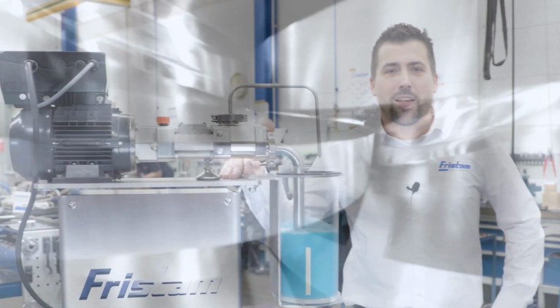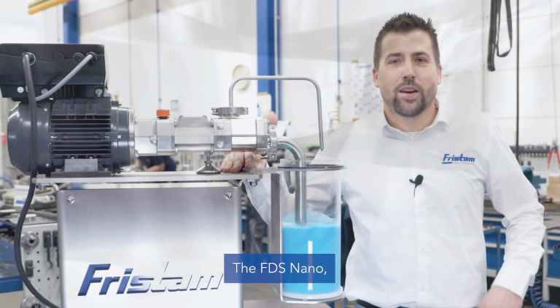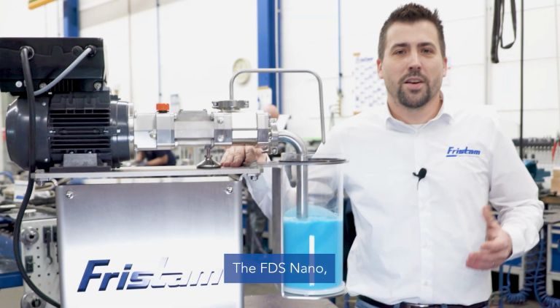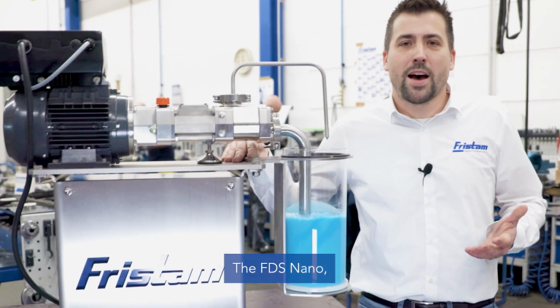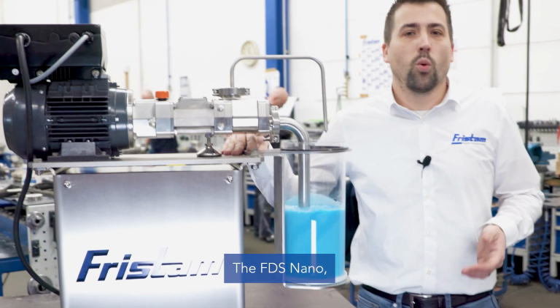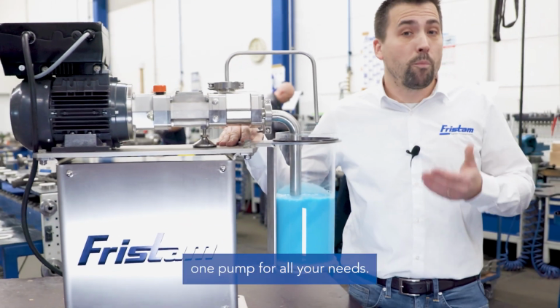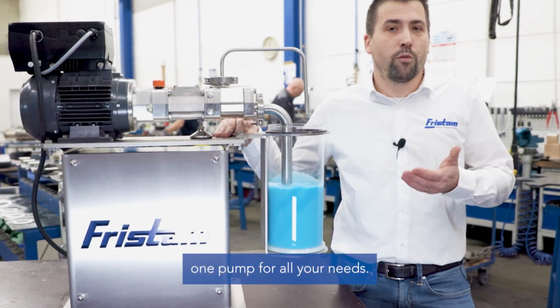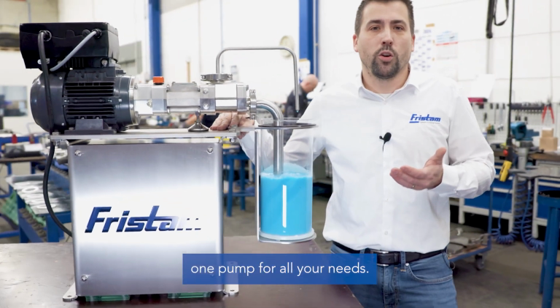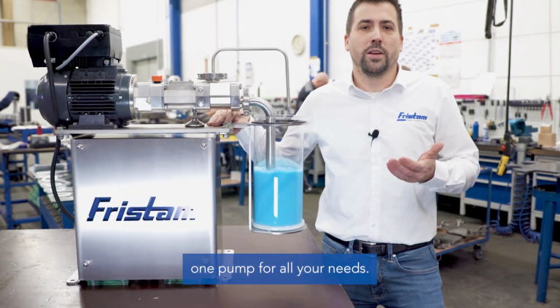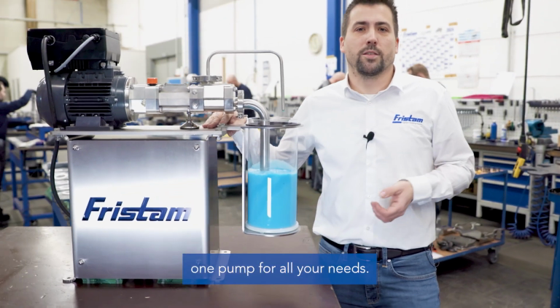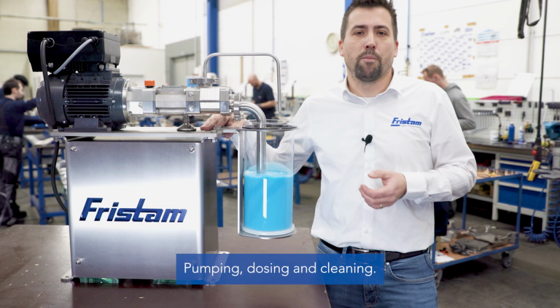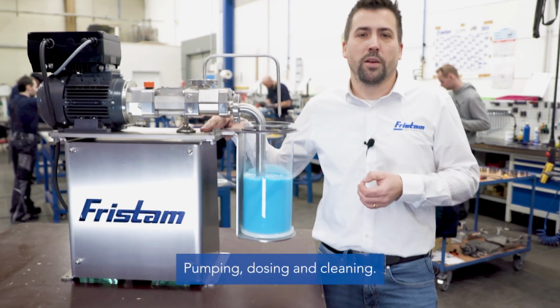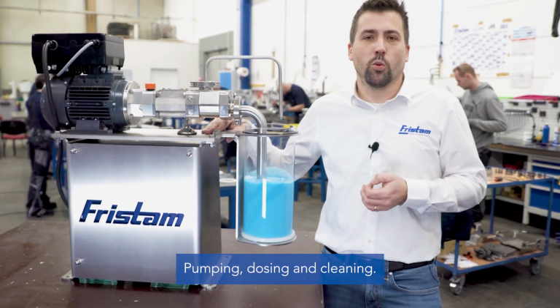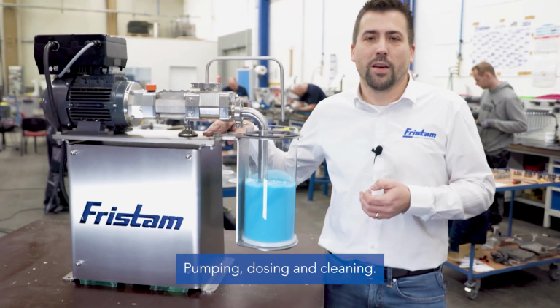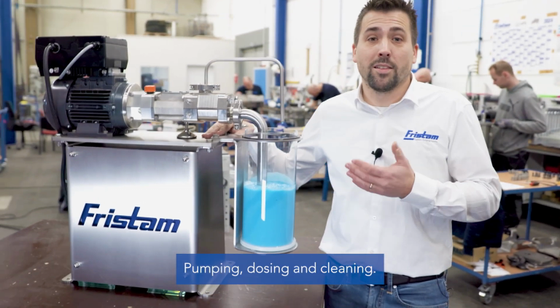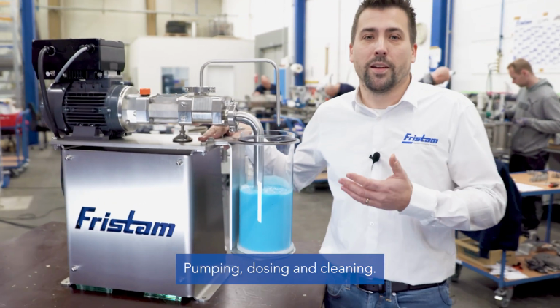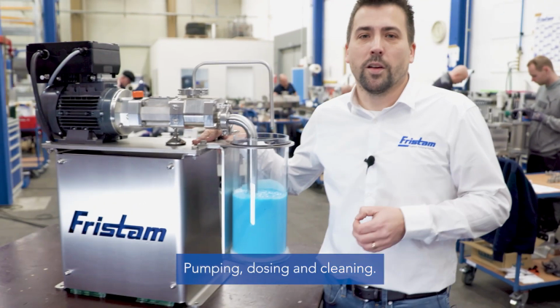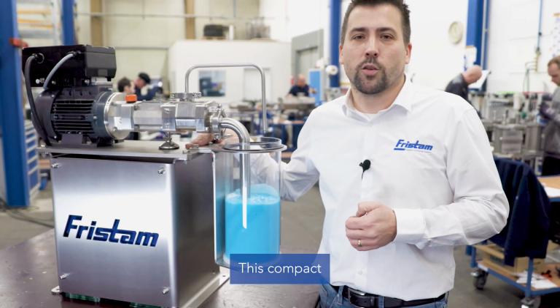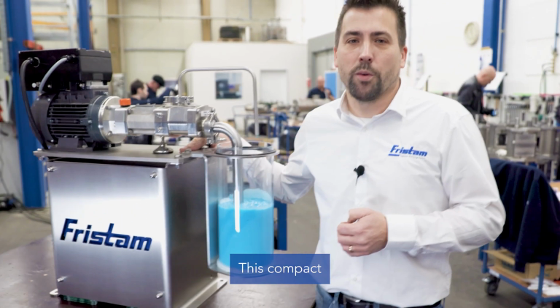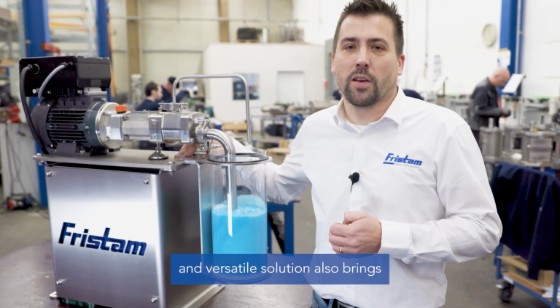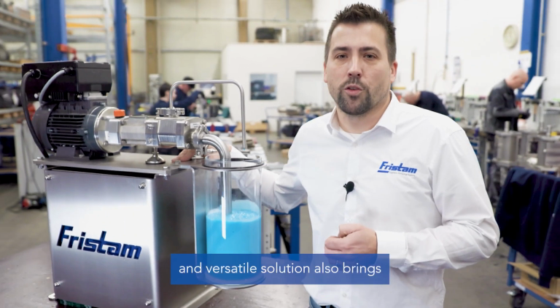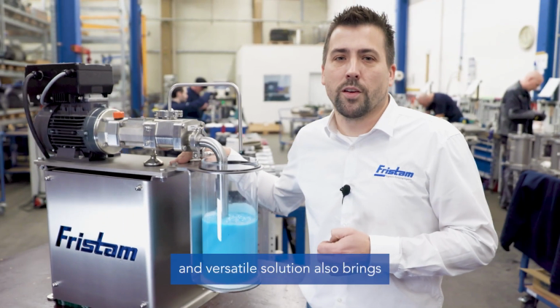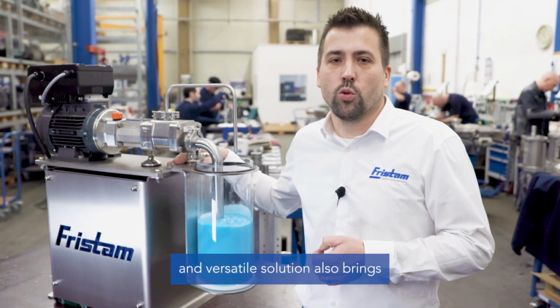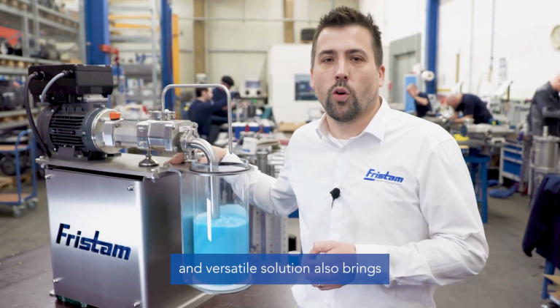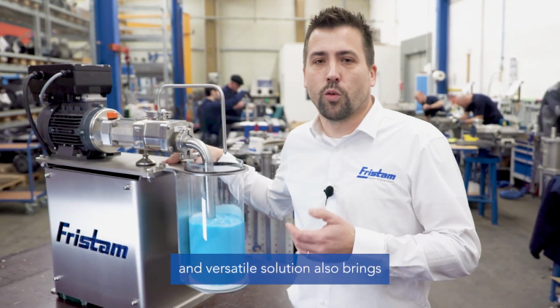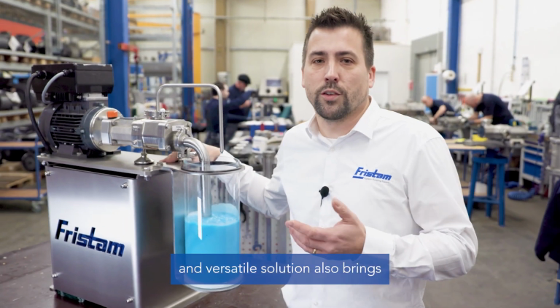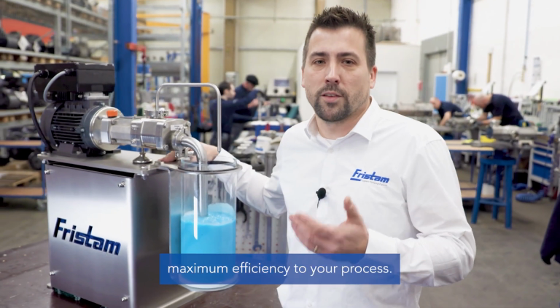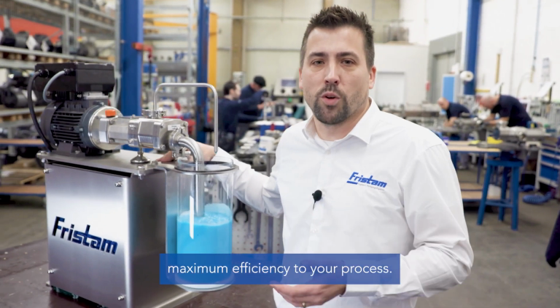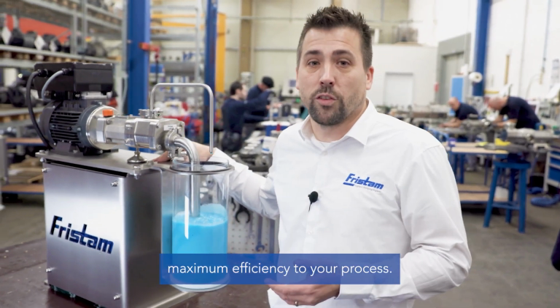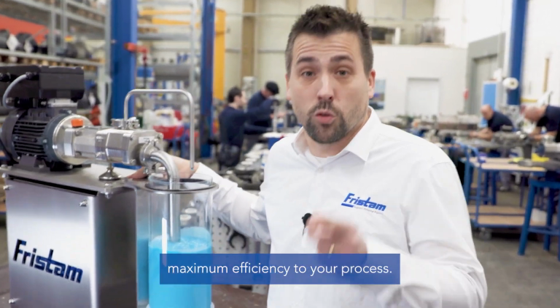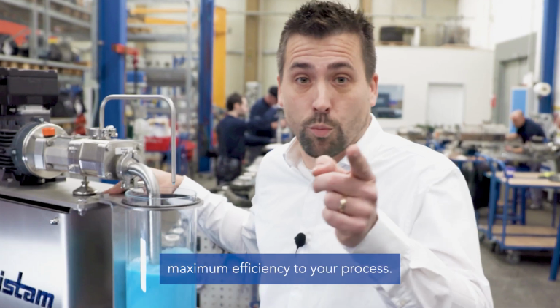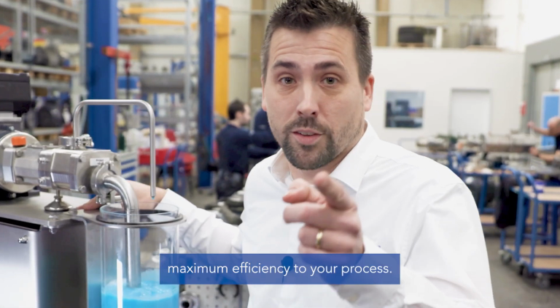The FDS Nano — one pump for all your needs: pumping, dosing and cleaning. This compact and versatile solution also brings maximum efficiency to your process.